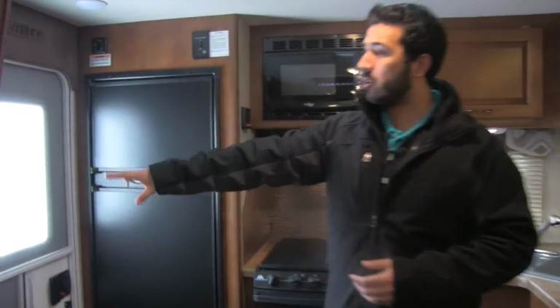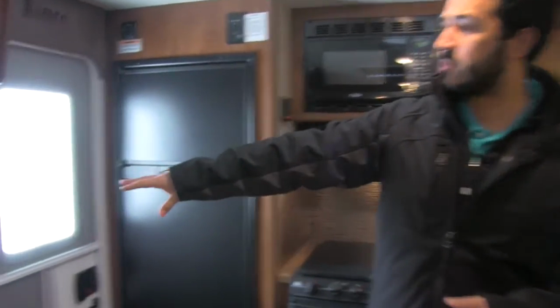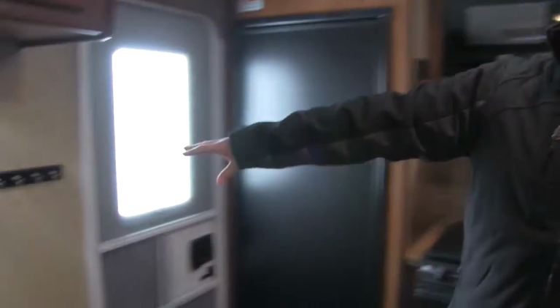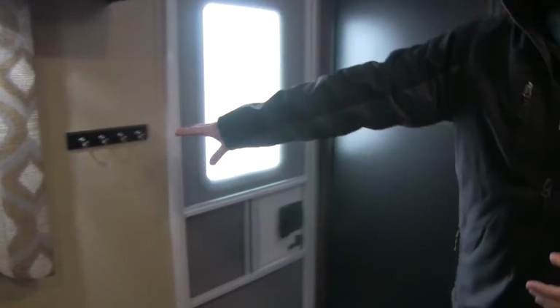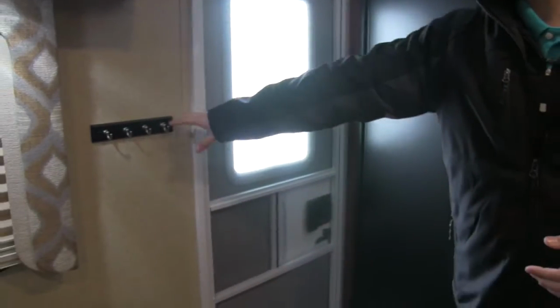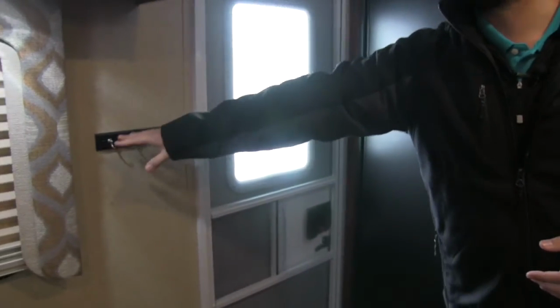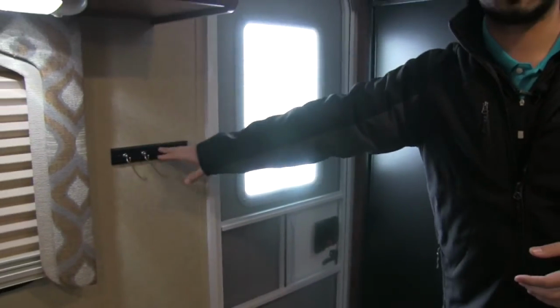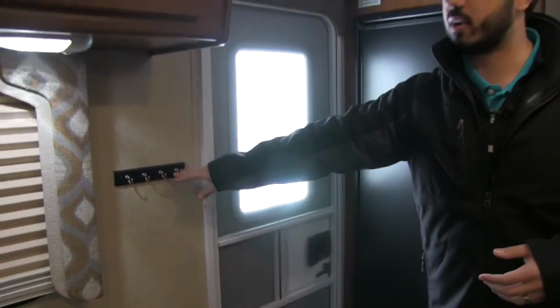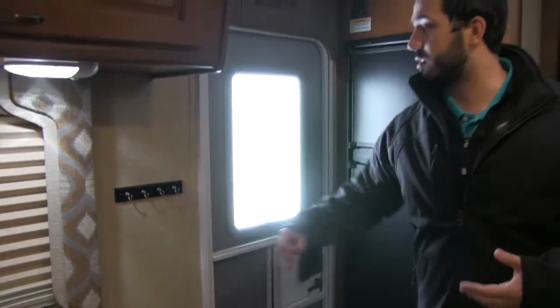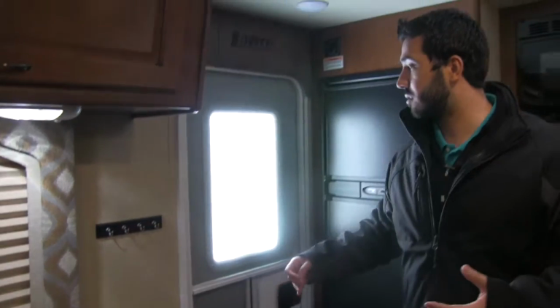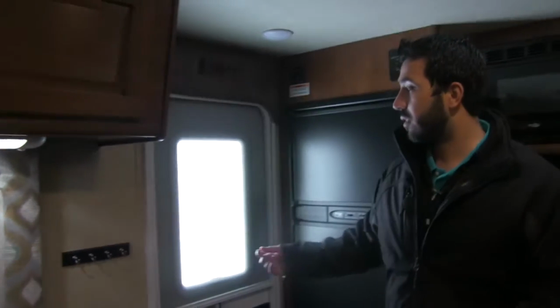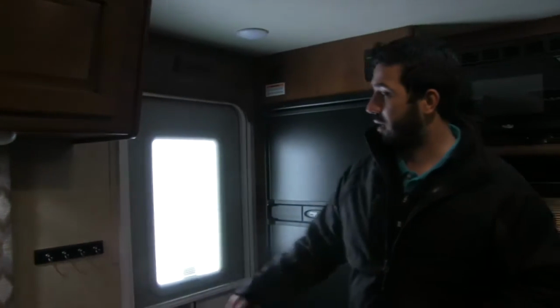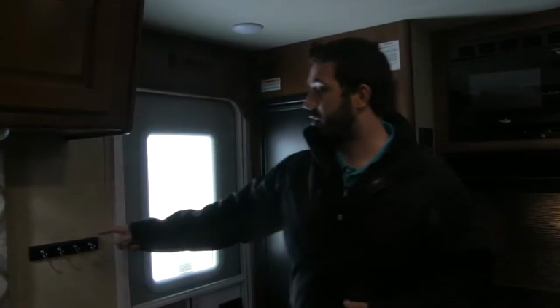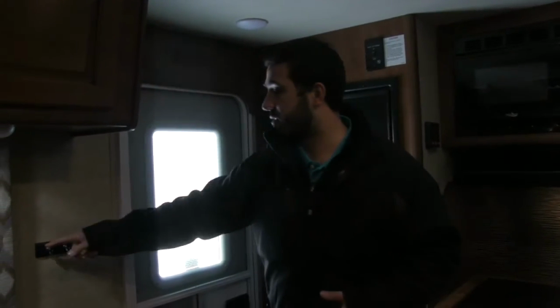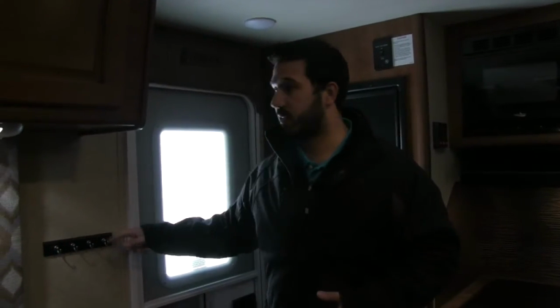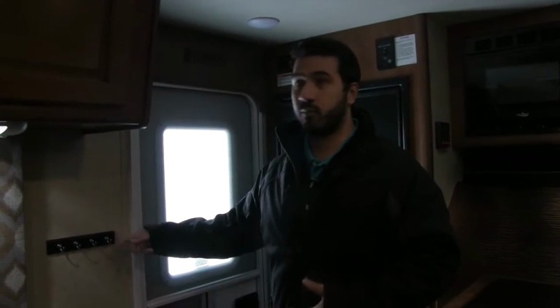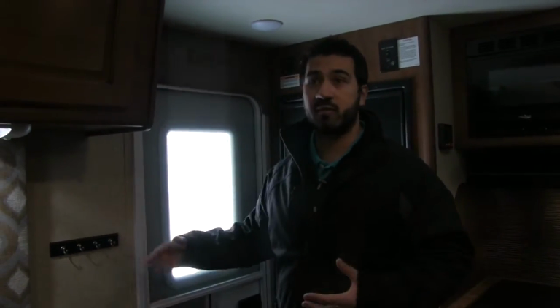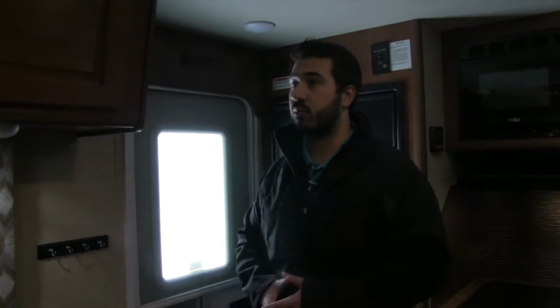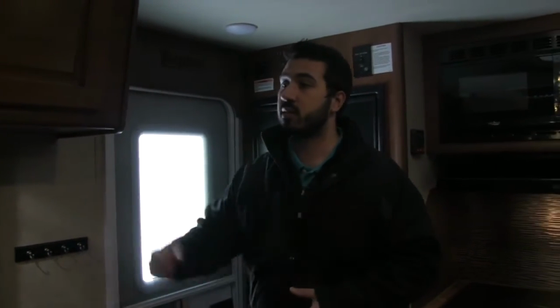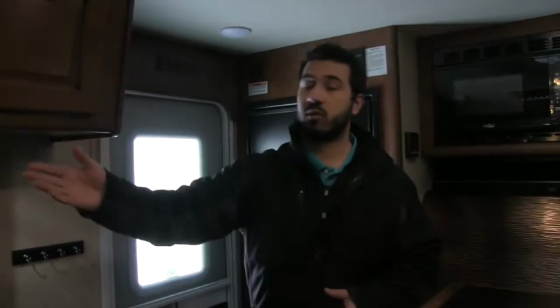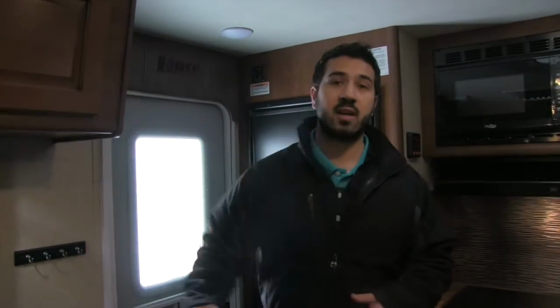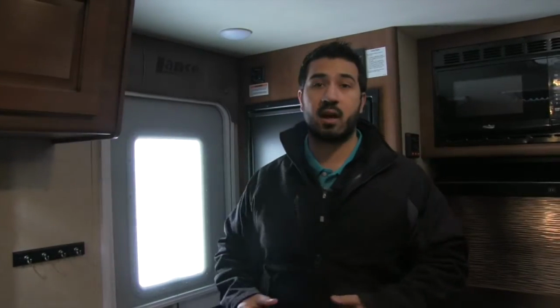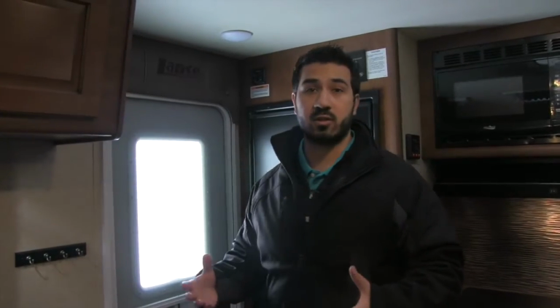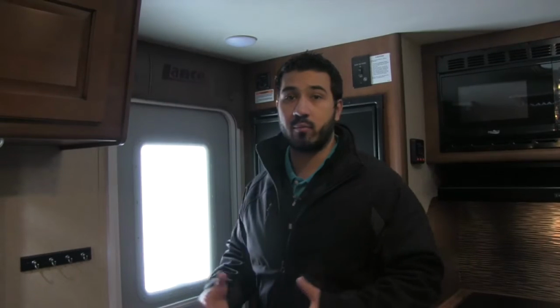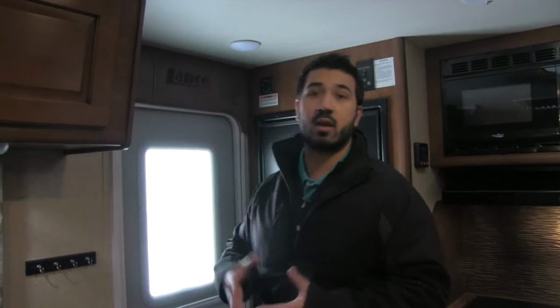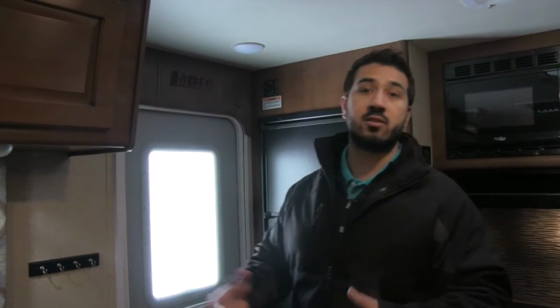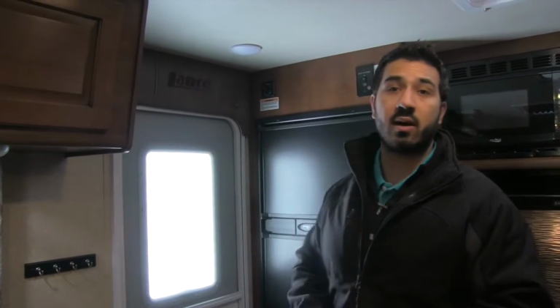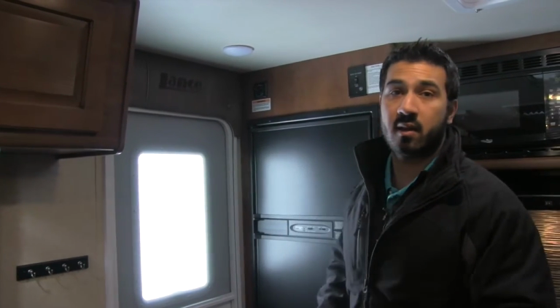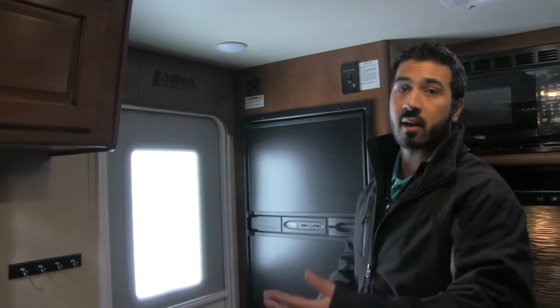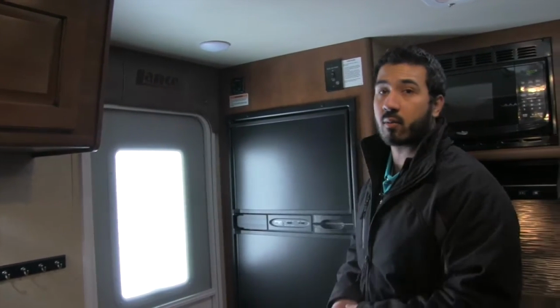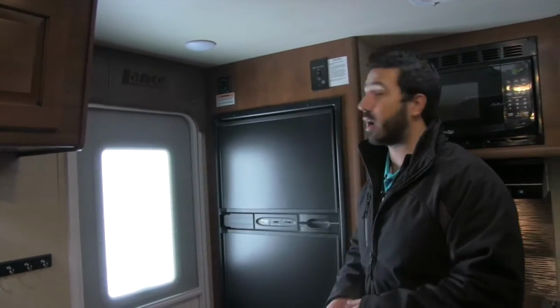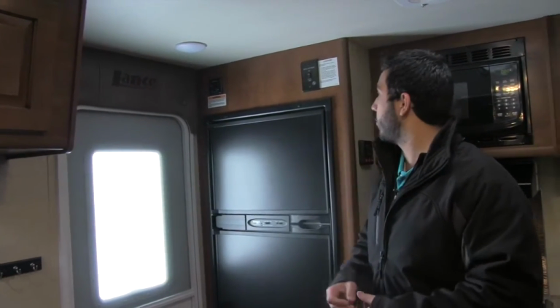Also on this wall right here, you are going to have a key ring, so you can have all your keys for everything in one convenient place. On the other side of the couch, you're also going to have a plug-in, in case you want to sit on the incliner and work on your iPad.